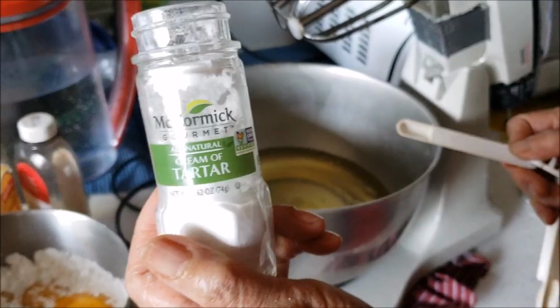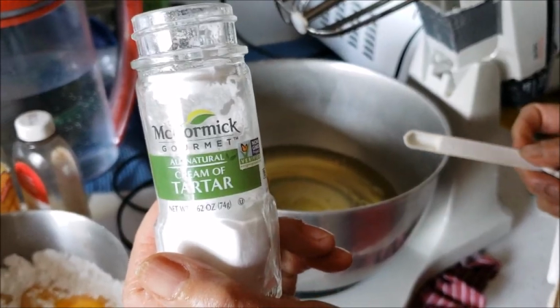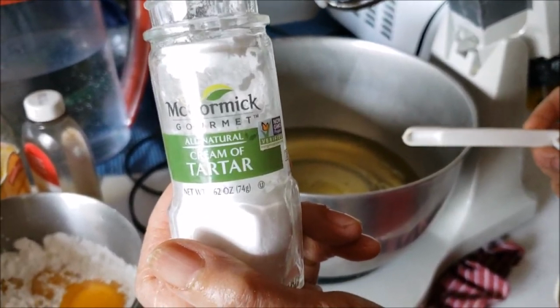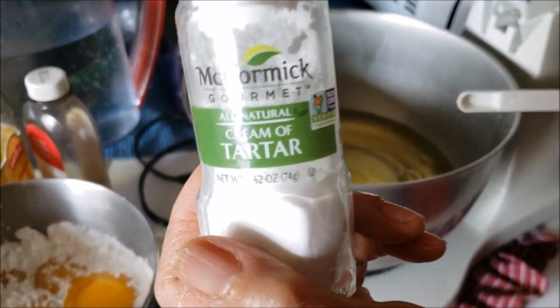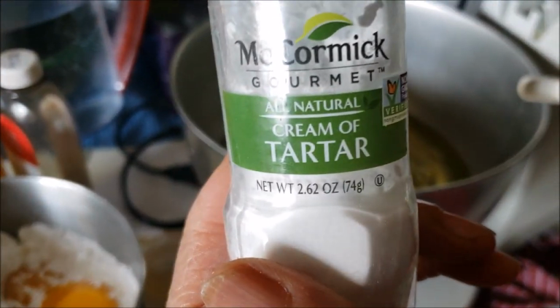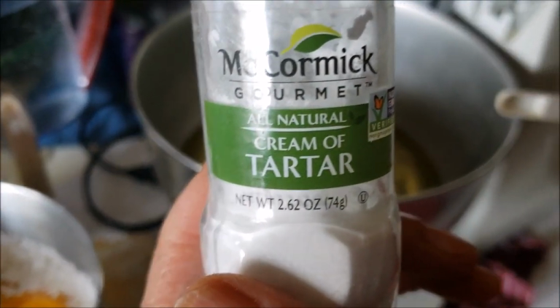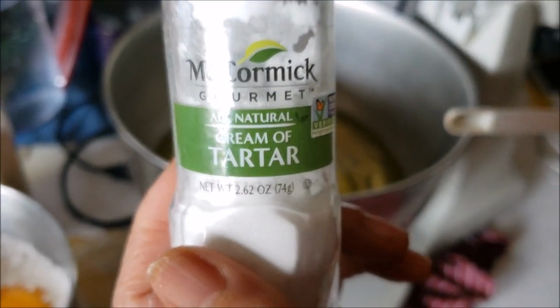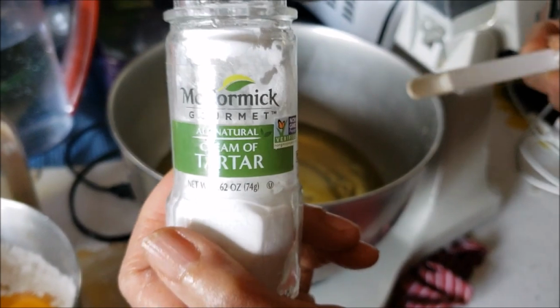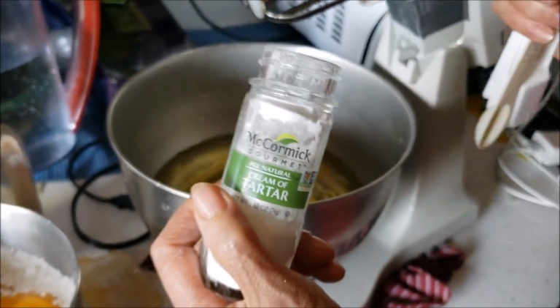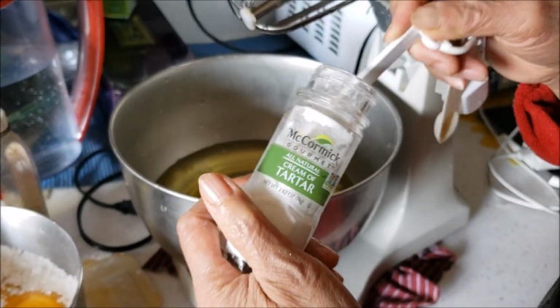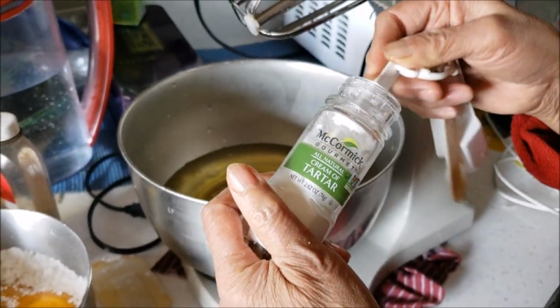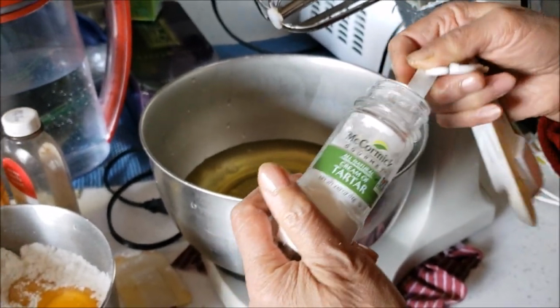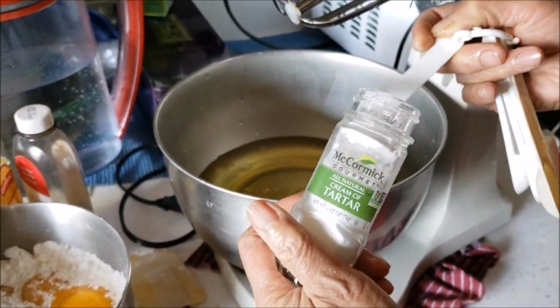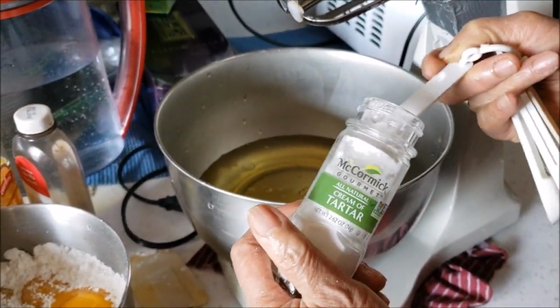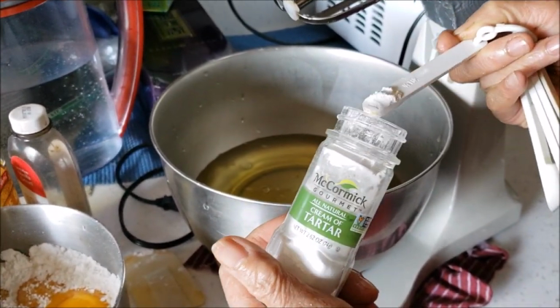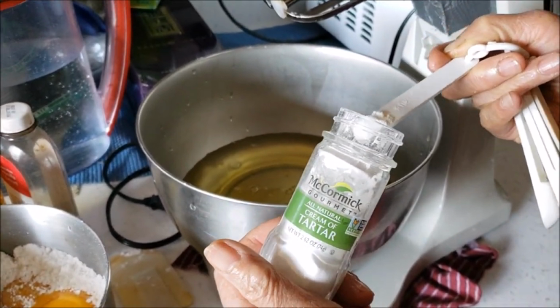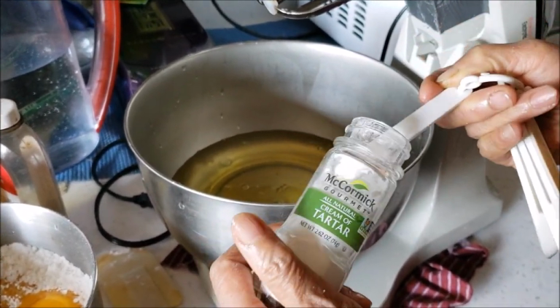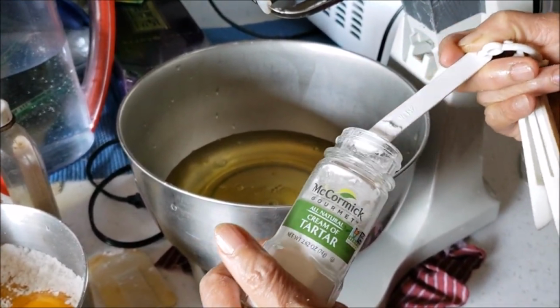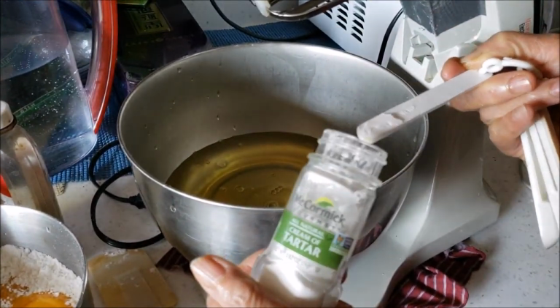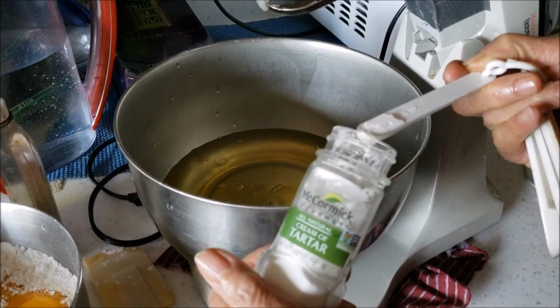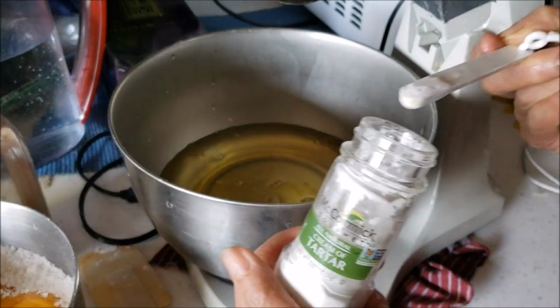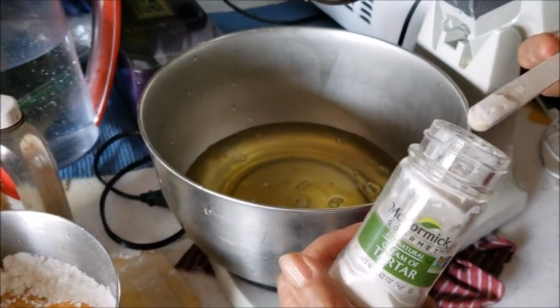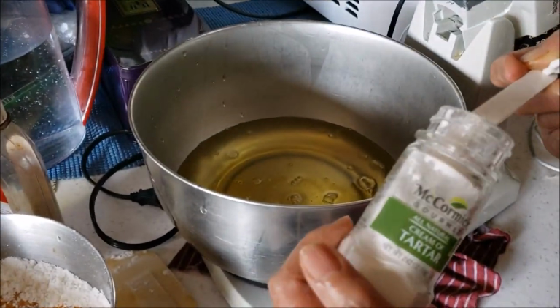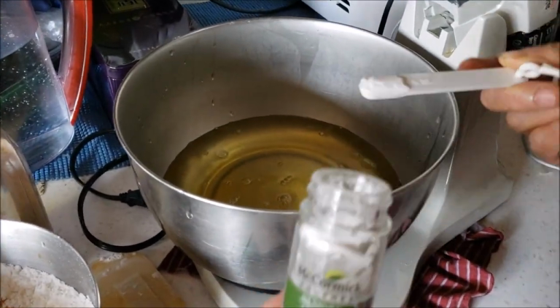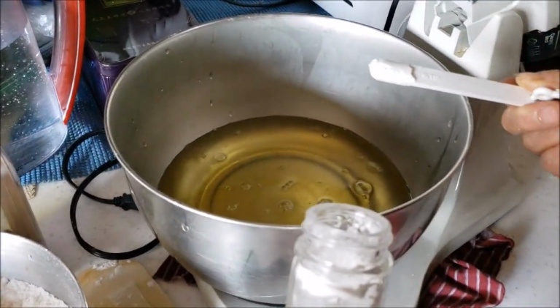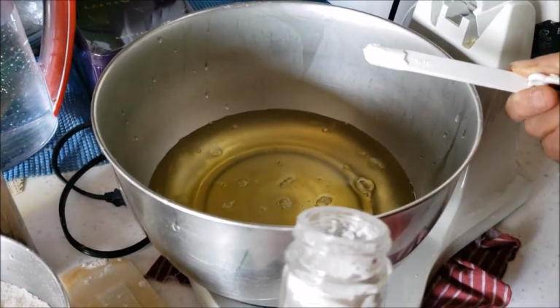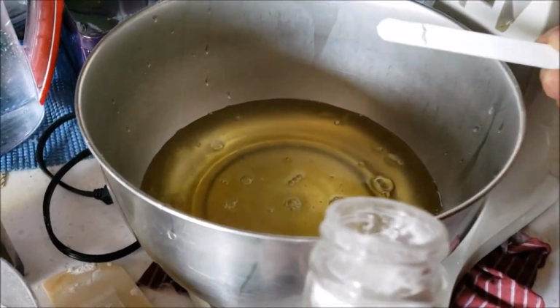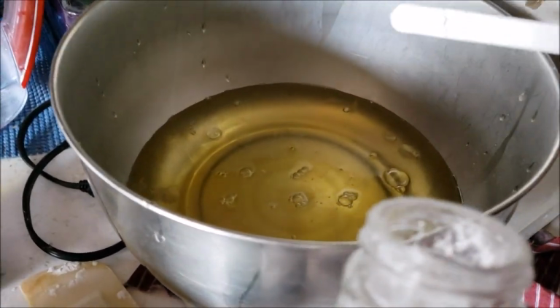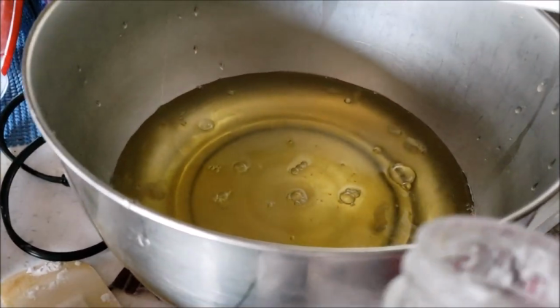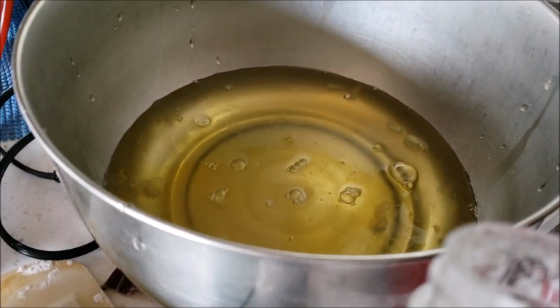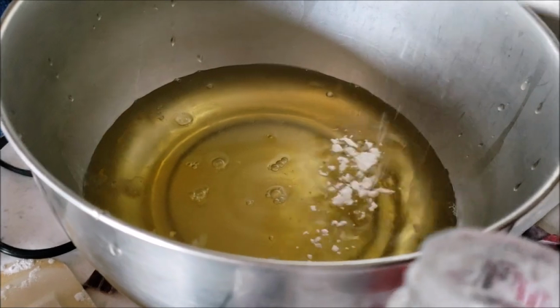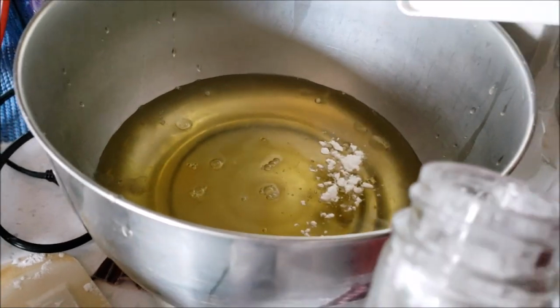Now we're going to add some cream of tartar. I believe that's to make it rise. We're going with a quarter teaspoon.